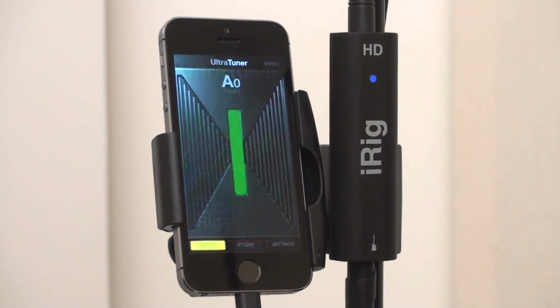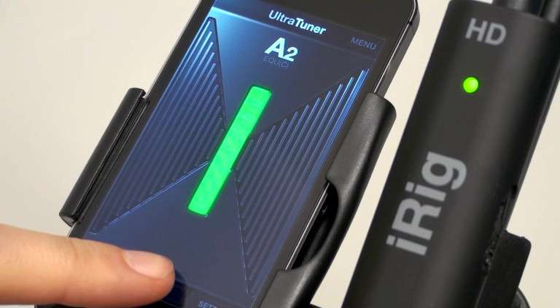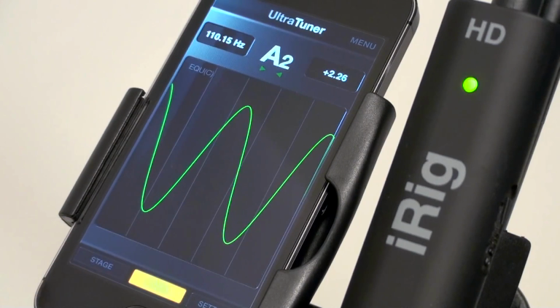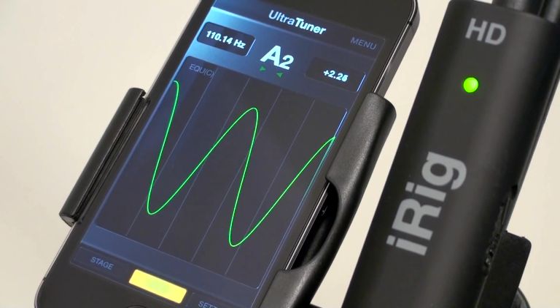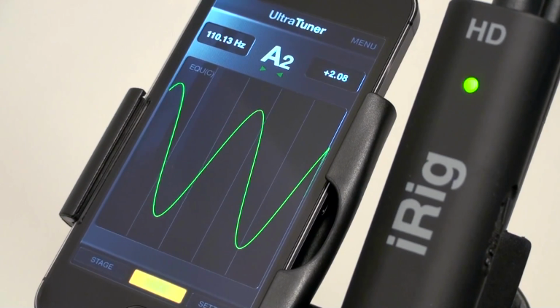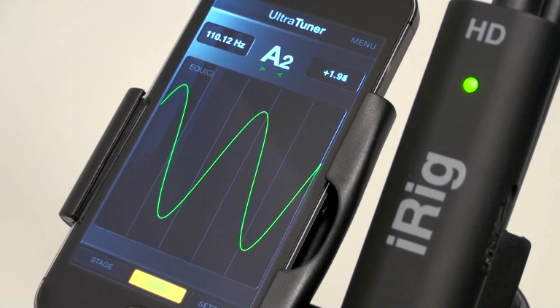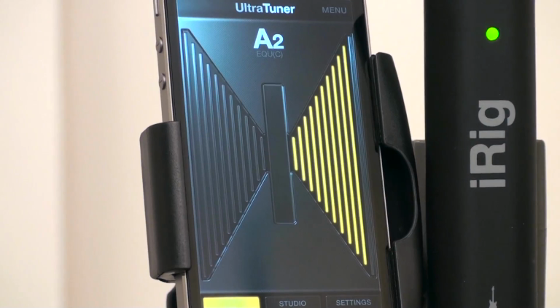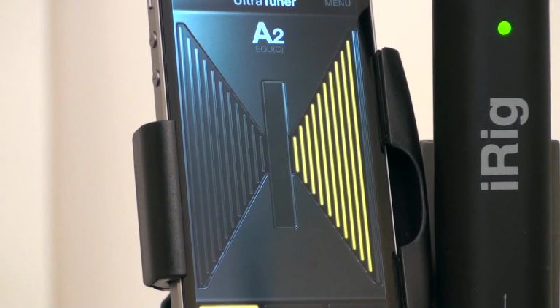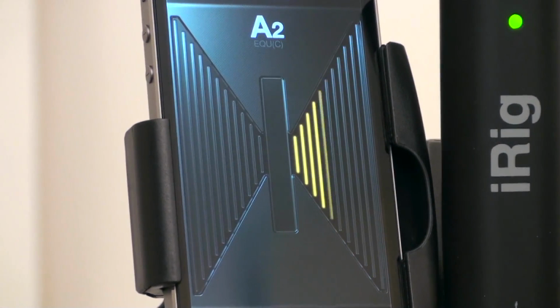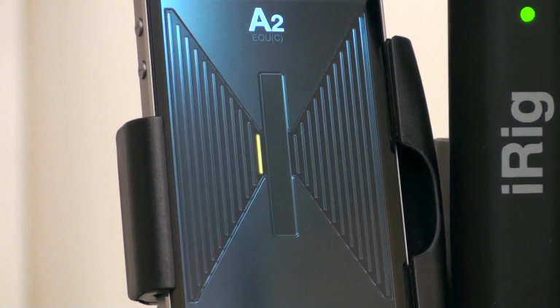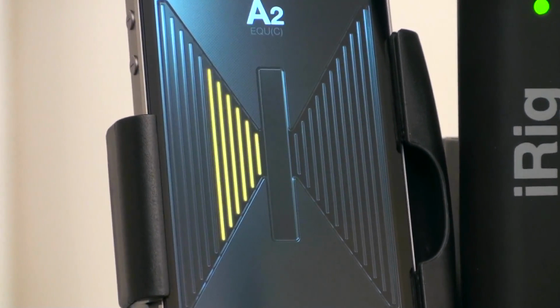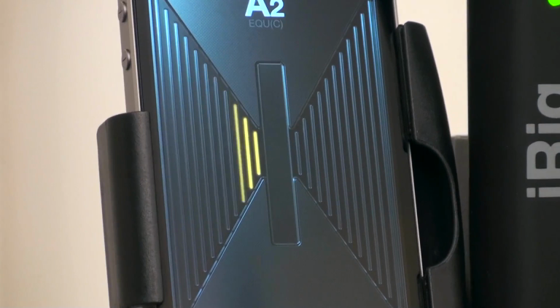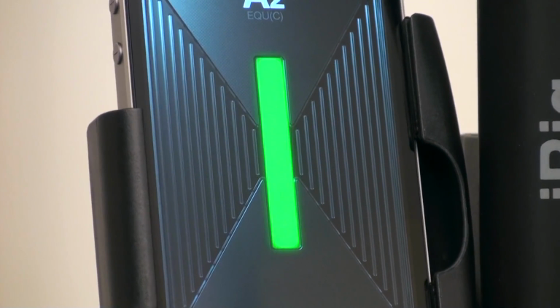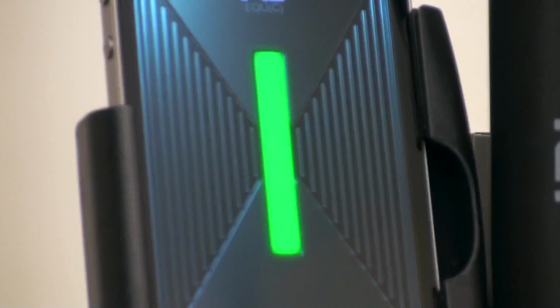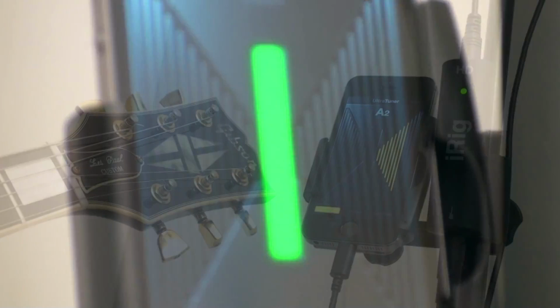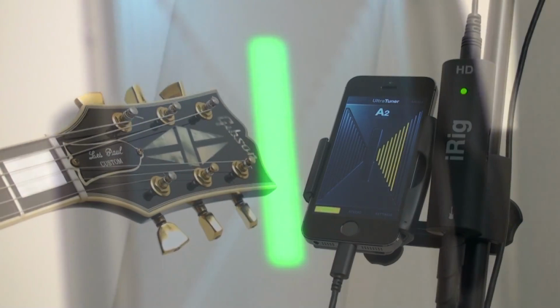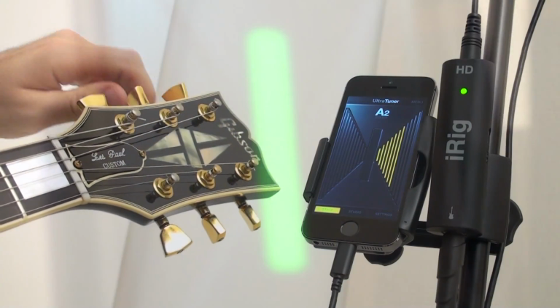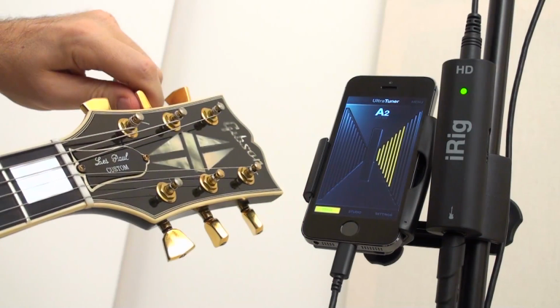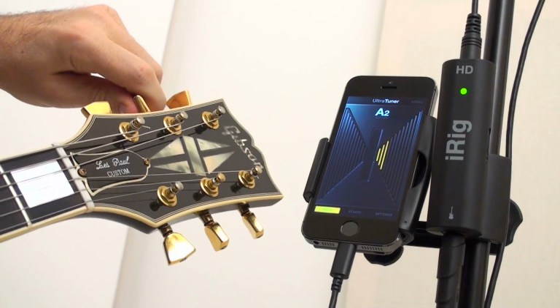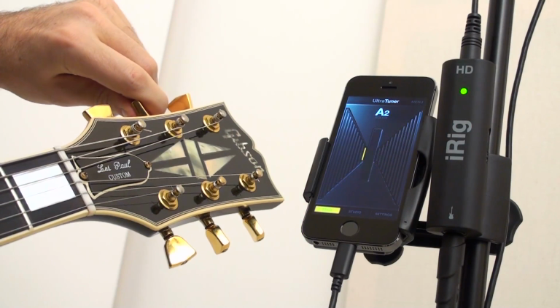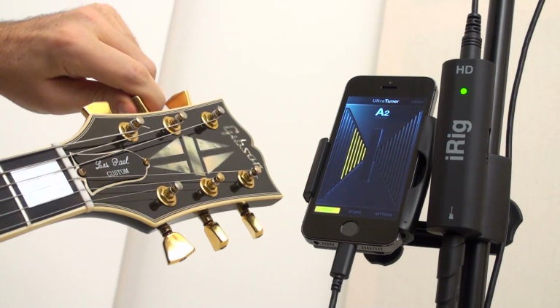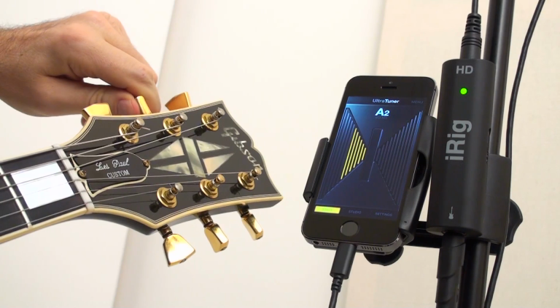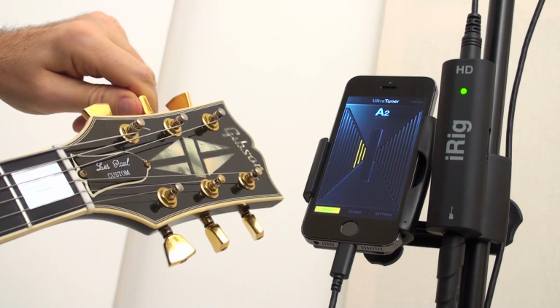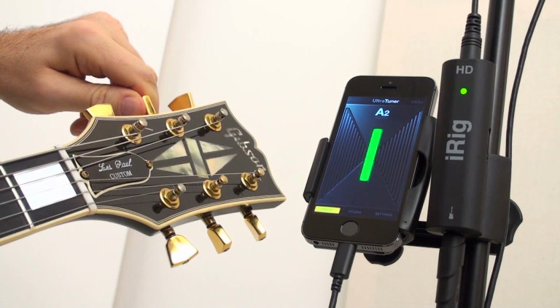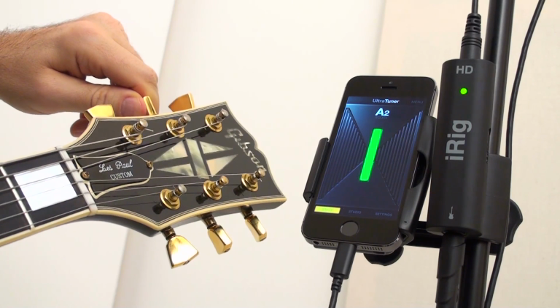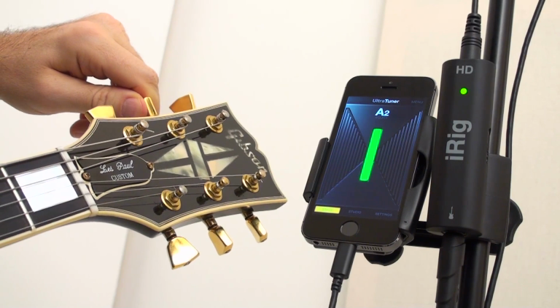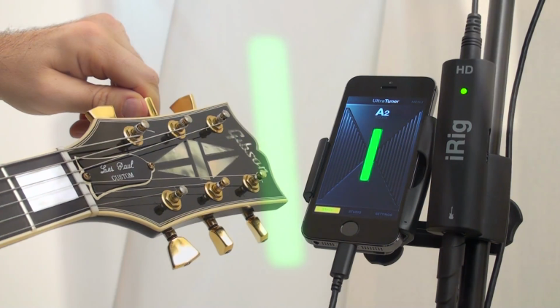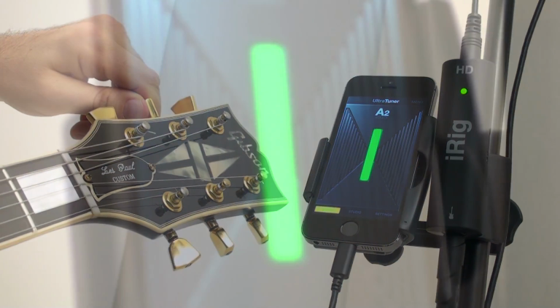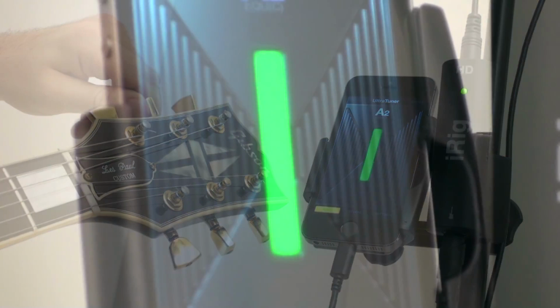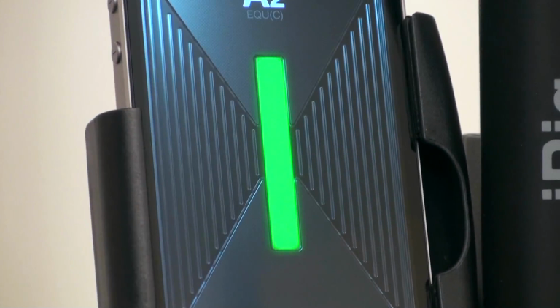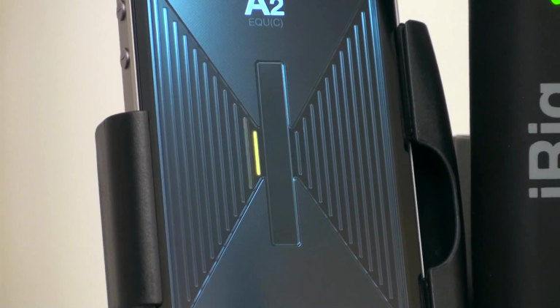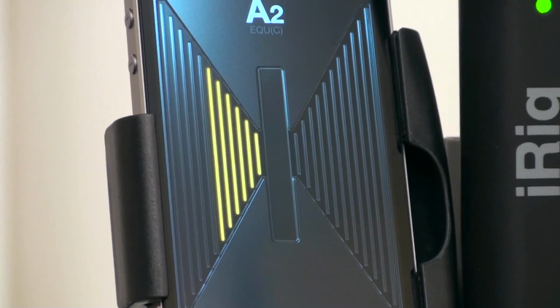Dual mode operation. Stage mode makes for a quick, precise and easy to read reference that will be clearly visible from across the stage or in any live playing context where instantaneous visual feedback on your pitch is paramount.